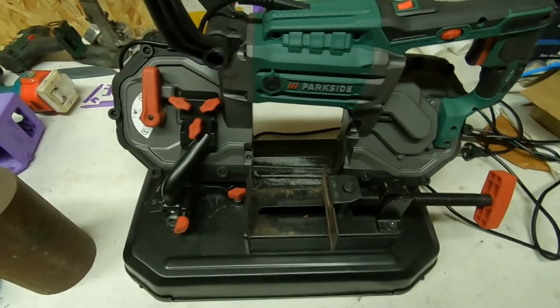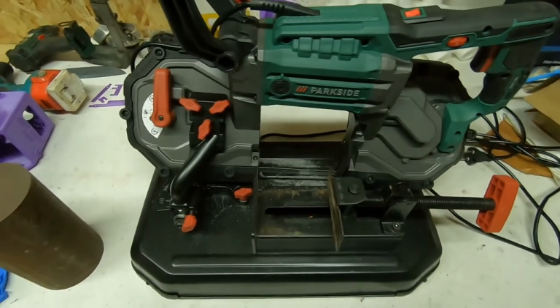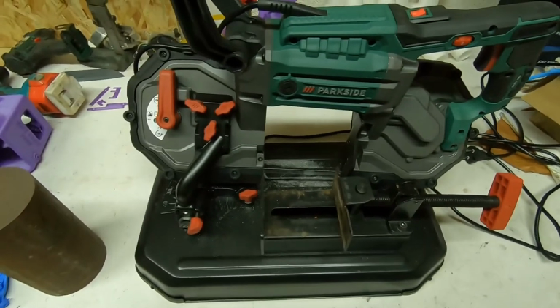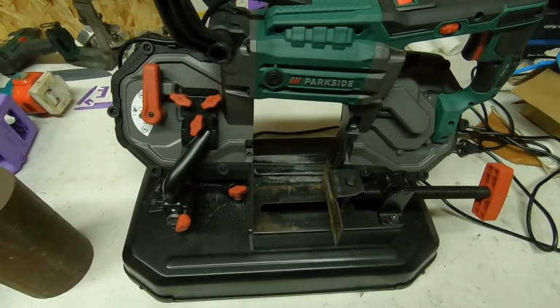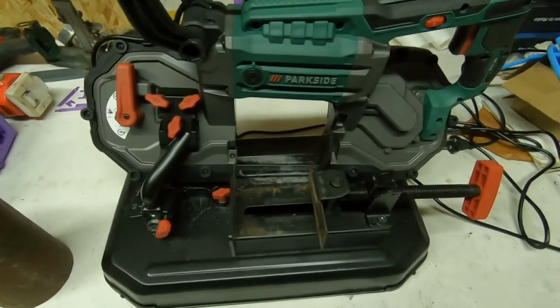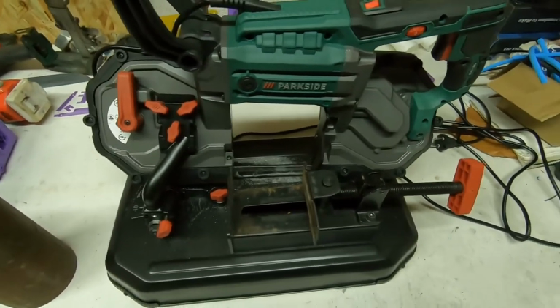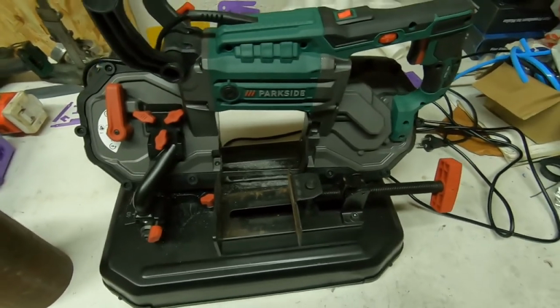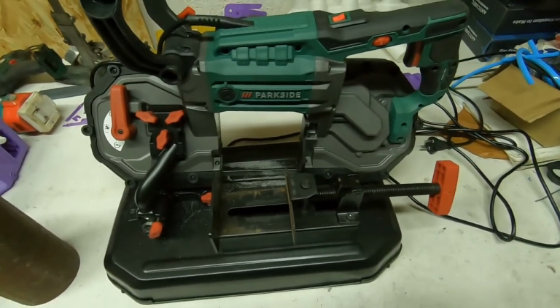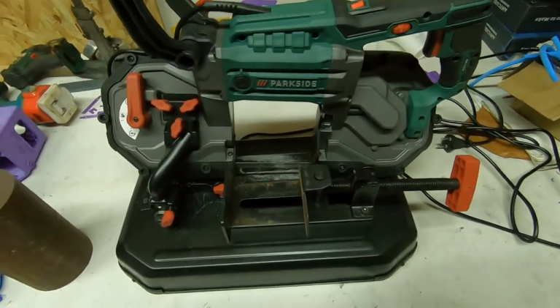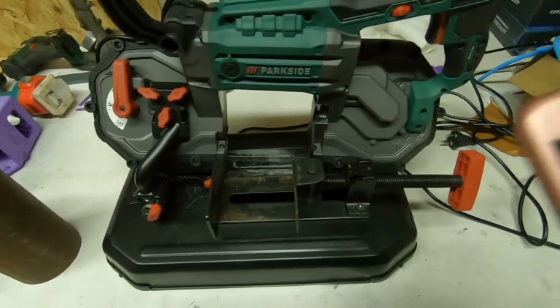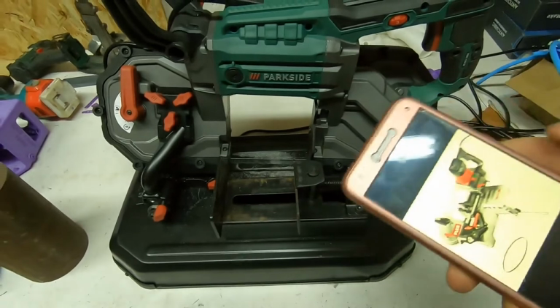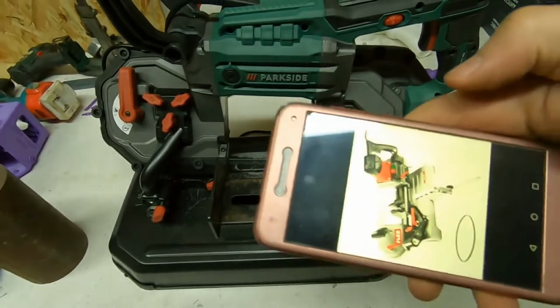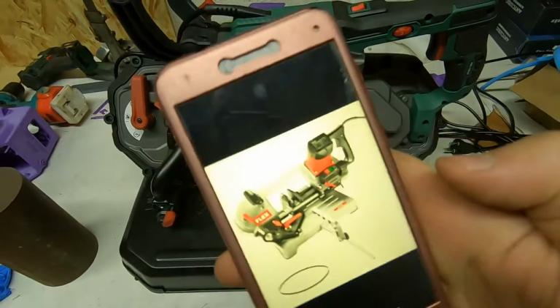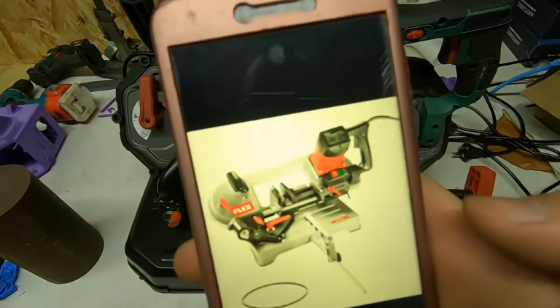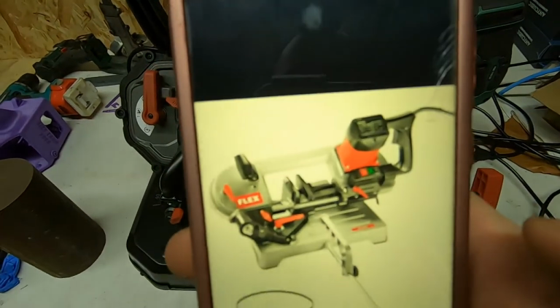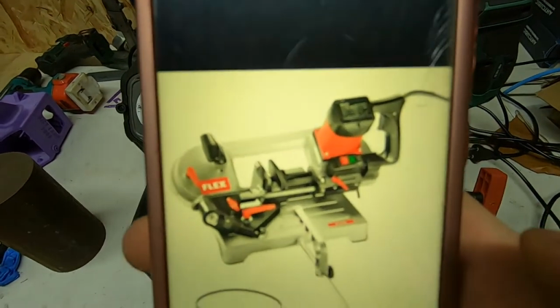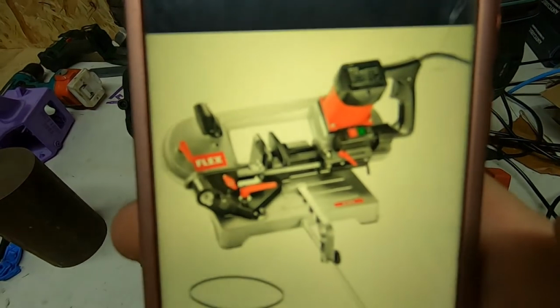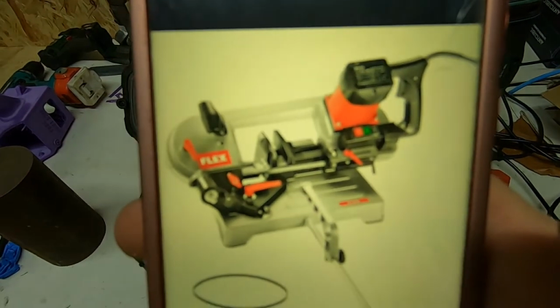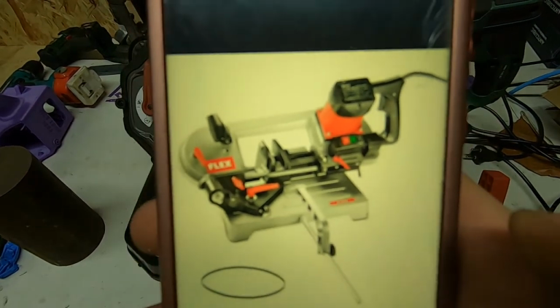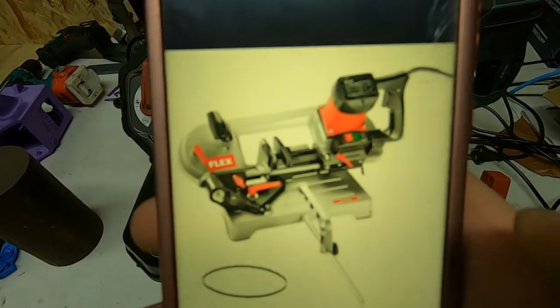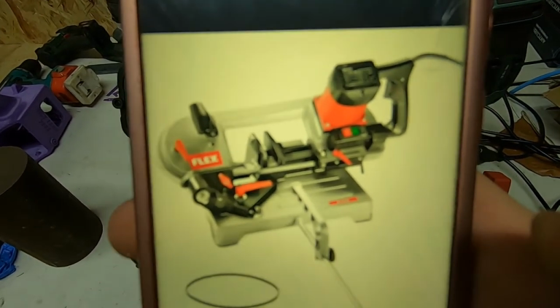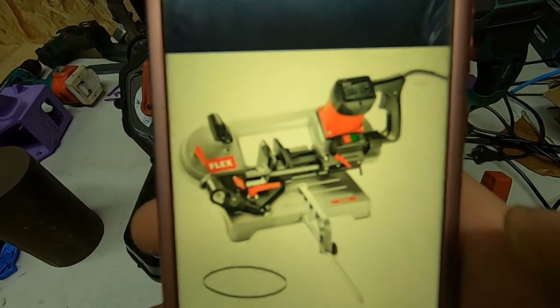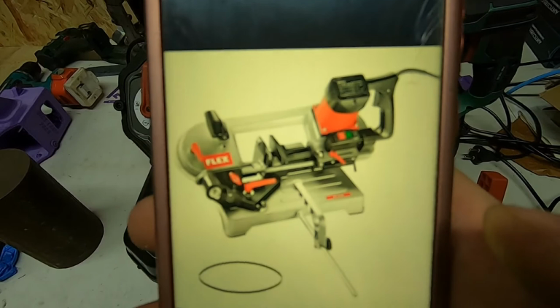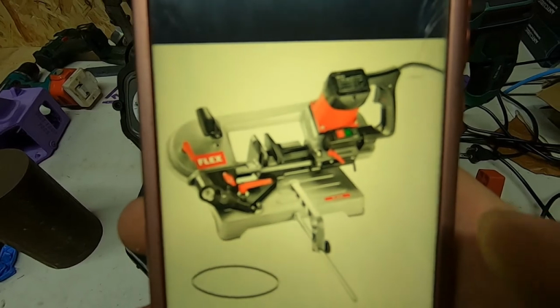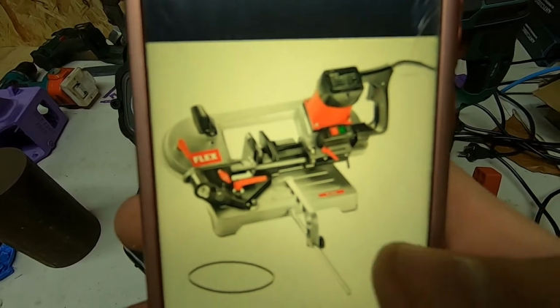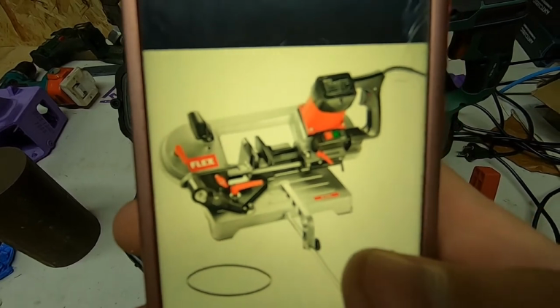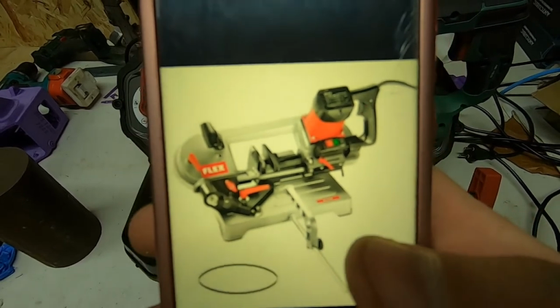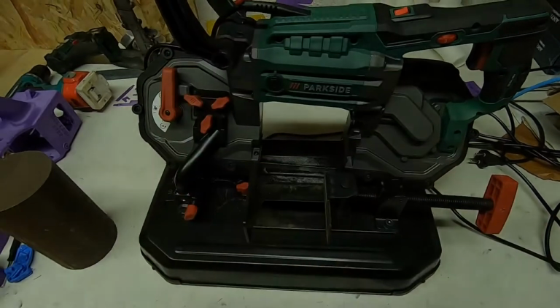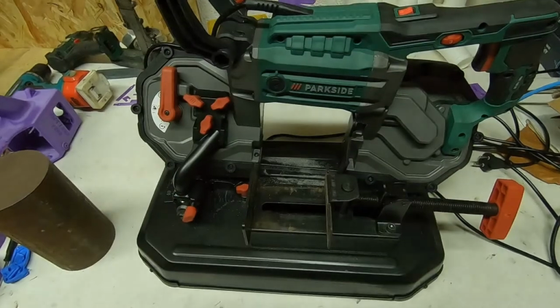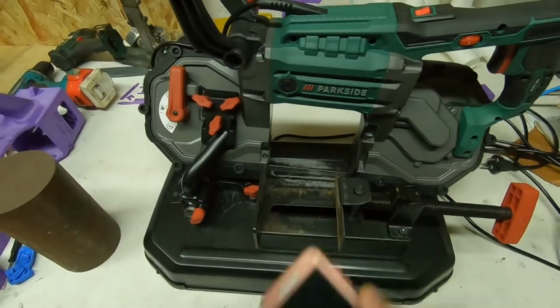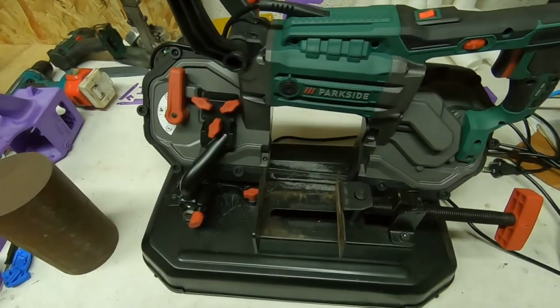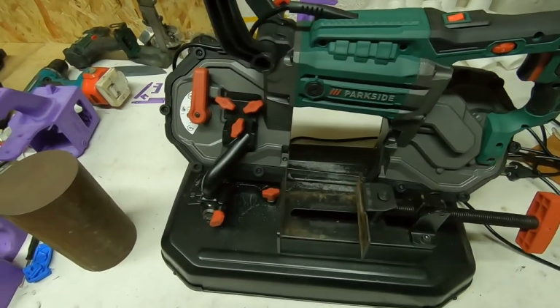I used to have a Flex saw — it's this one — and it's really a piece of shit. It costs three times as much as this saw.